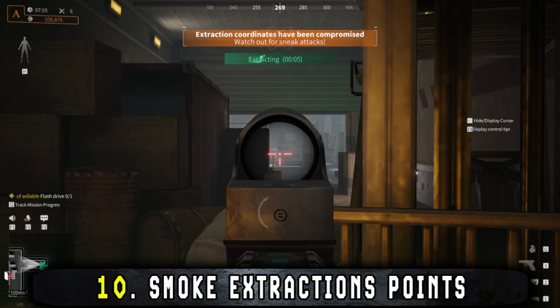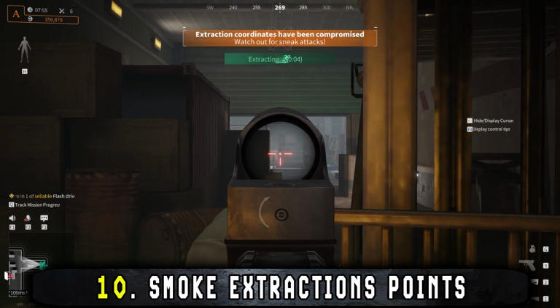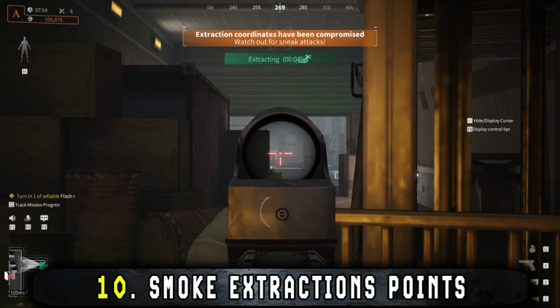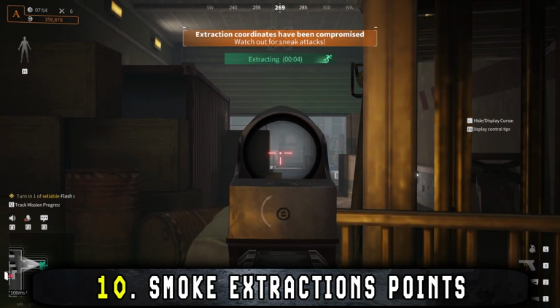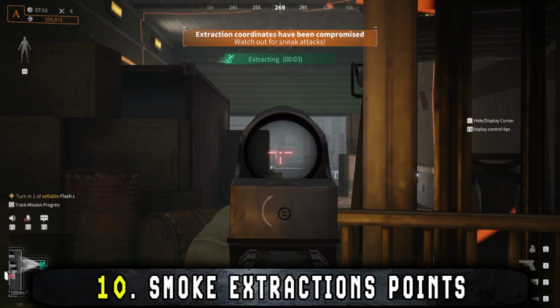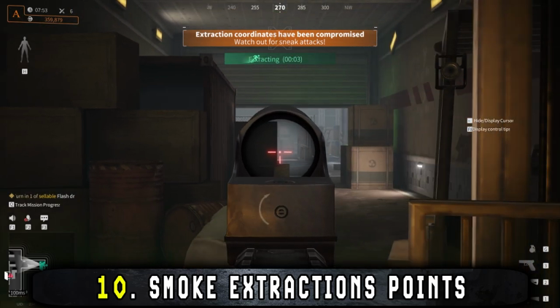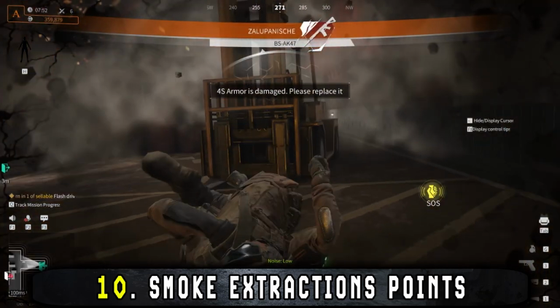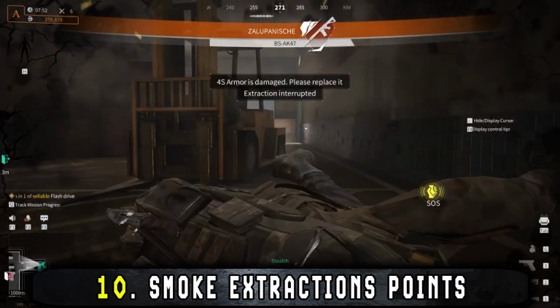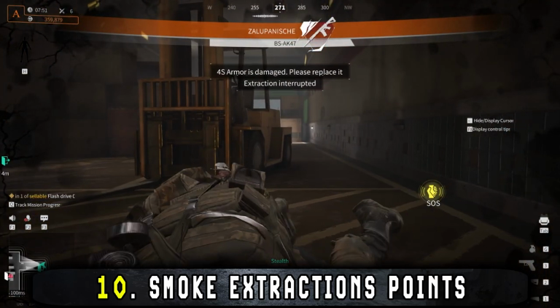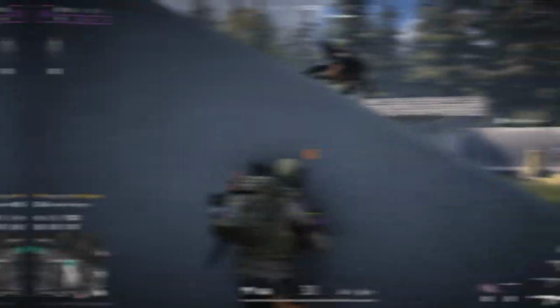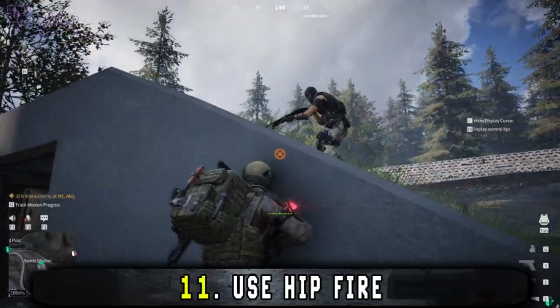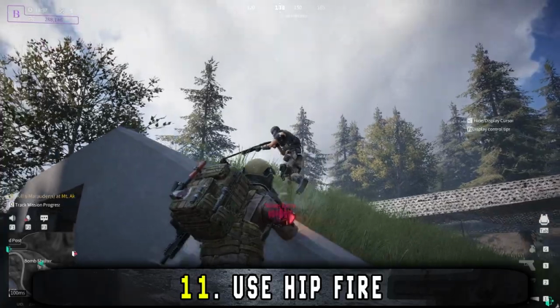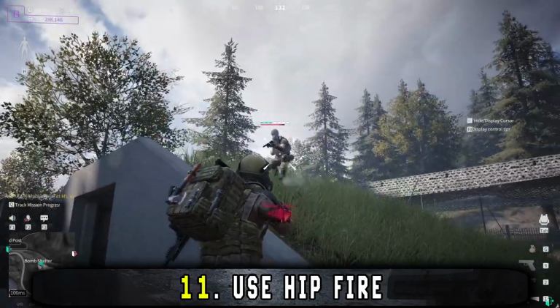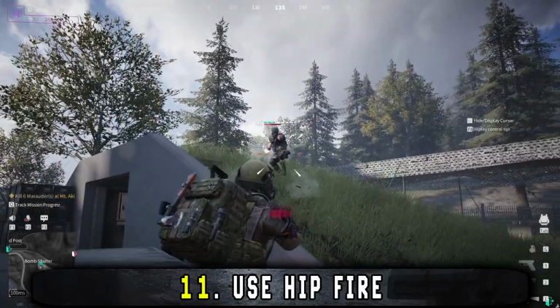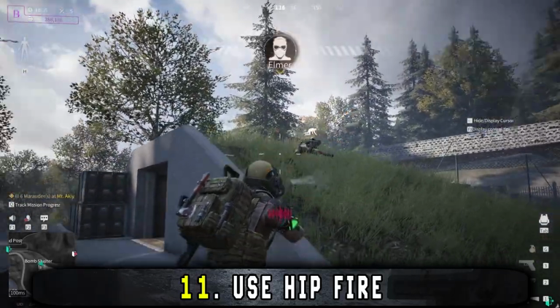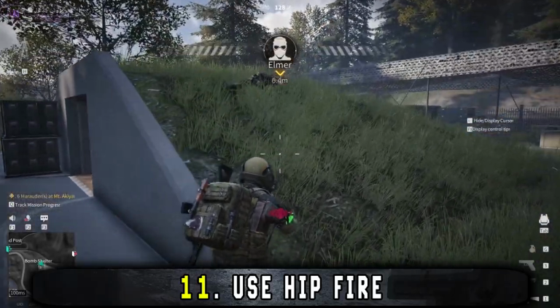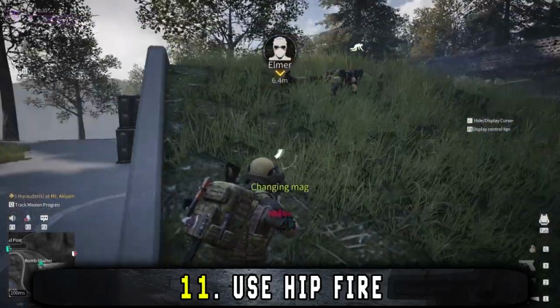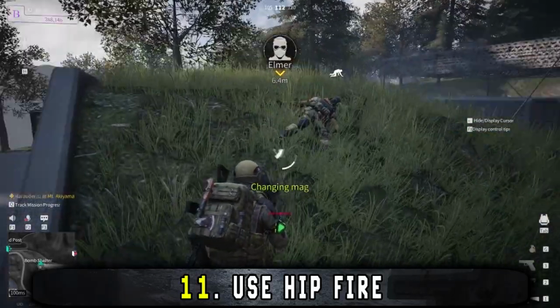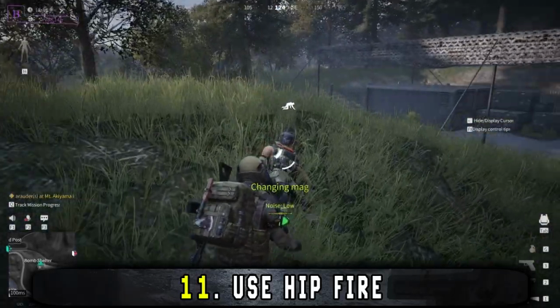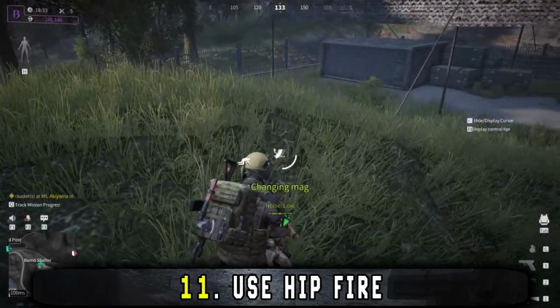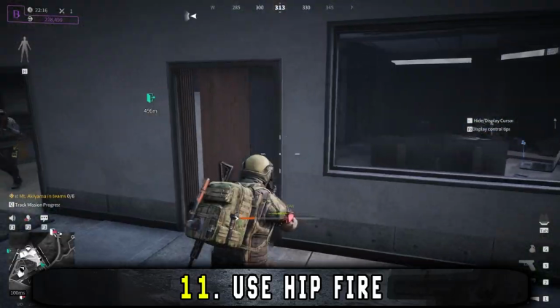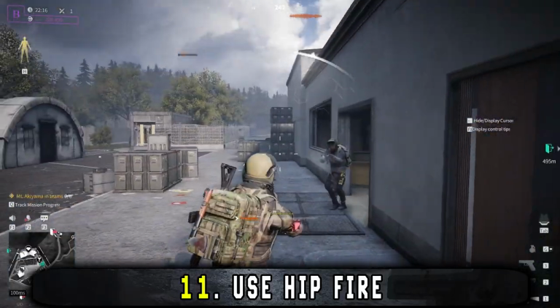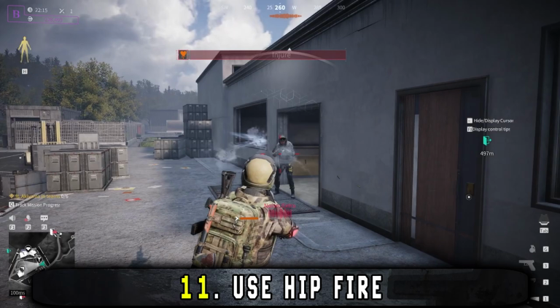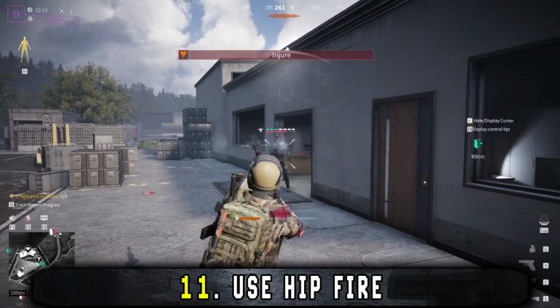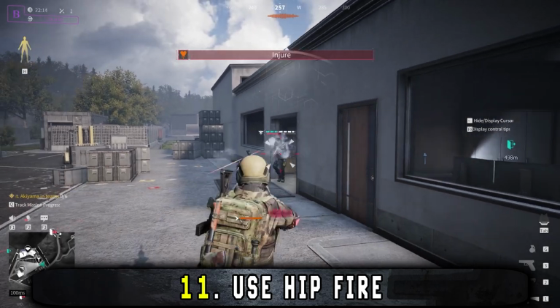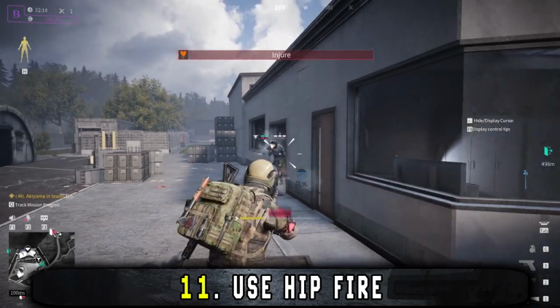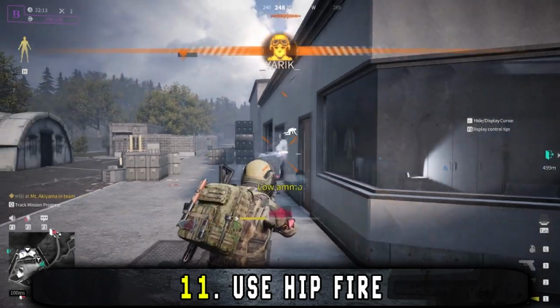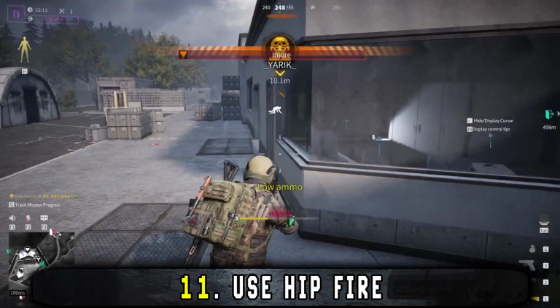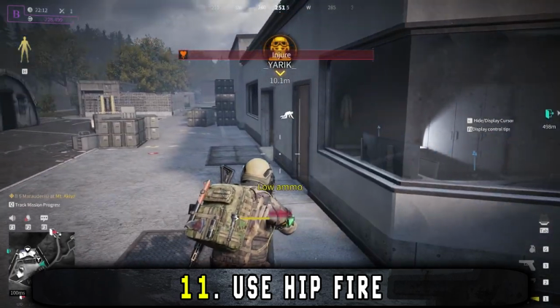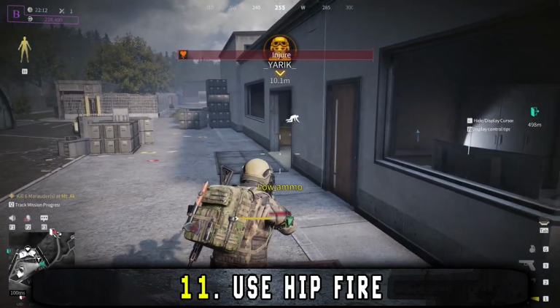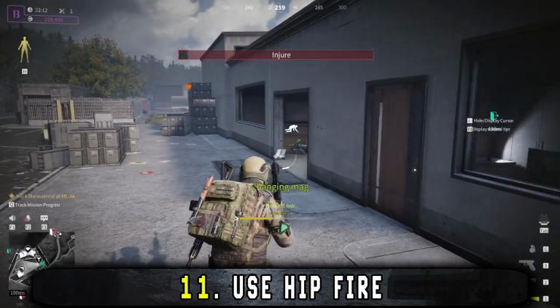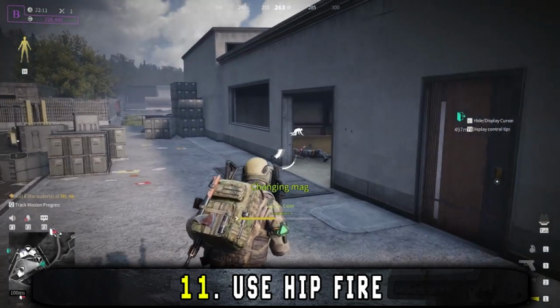Unless they throw a frag grenade, at which point you might as well just accept your fate. While at close range to your enemies, using hipfire can be a safe bet. It's easier to hit moving targets up close this way, as you rely more on the spread of your weapon than the accuracy of your aim.